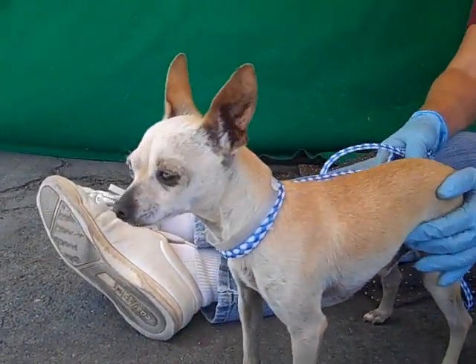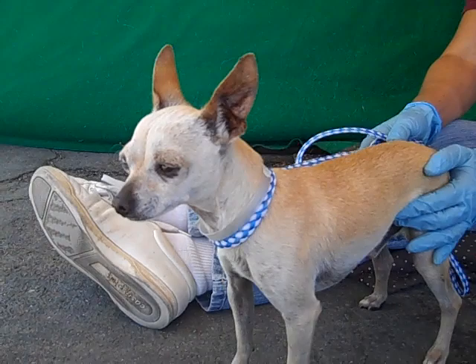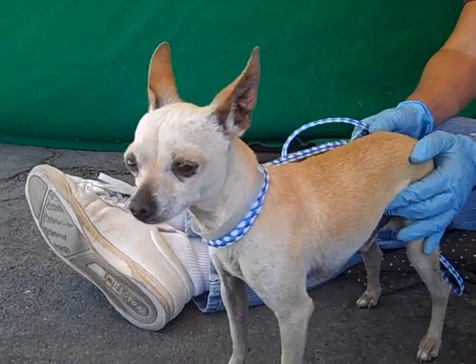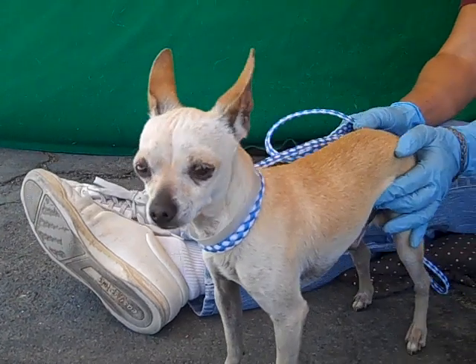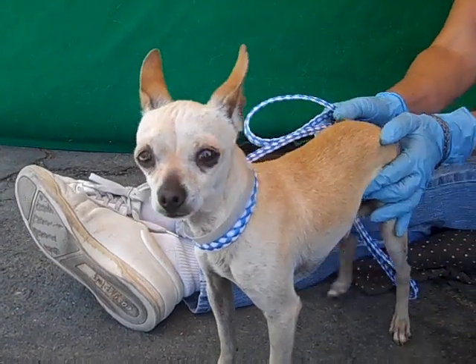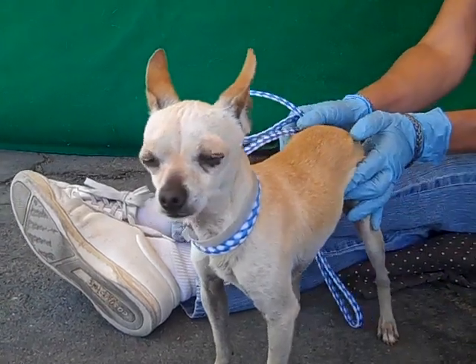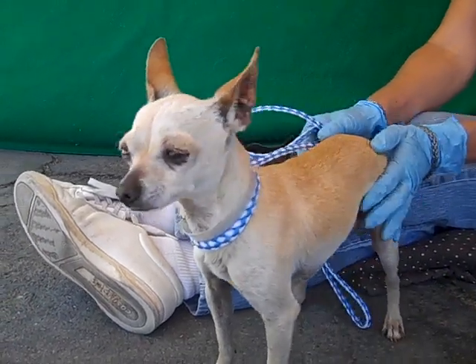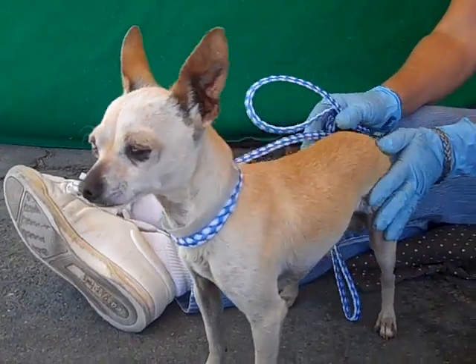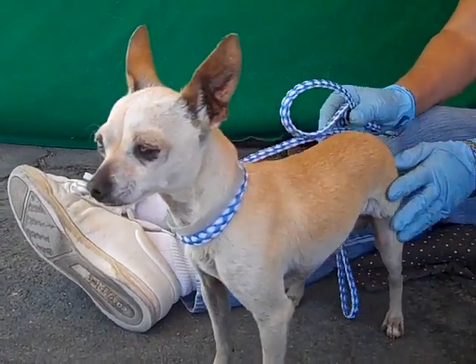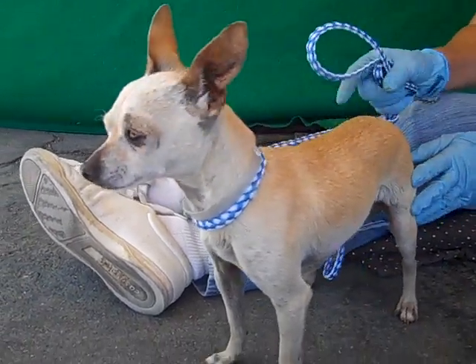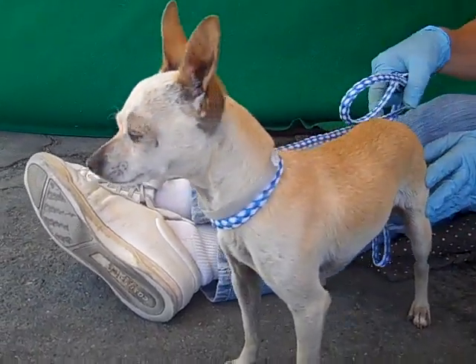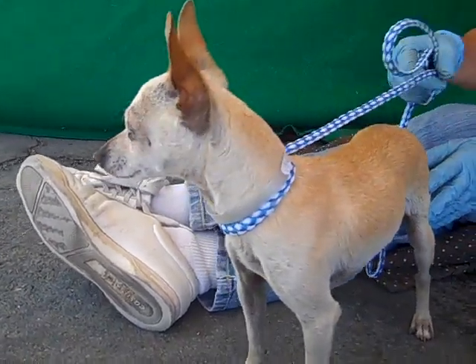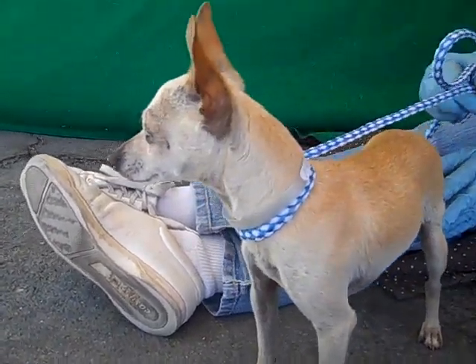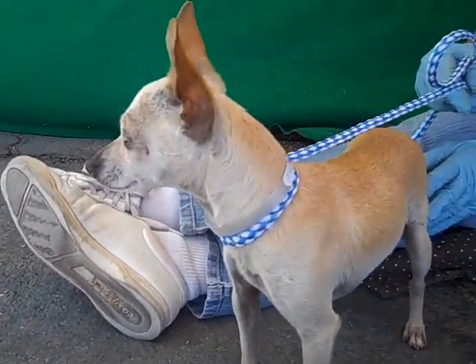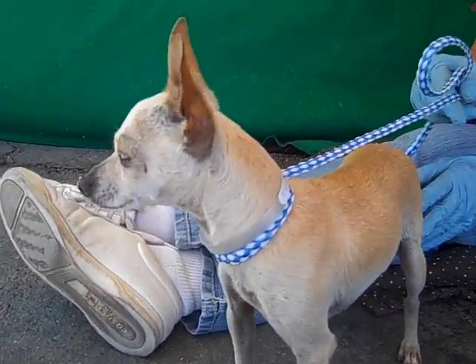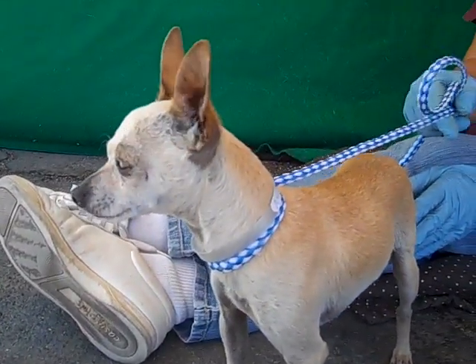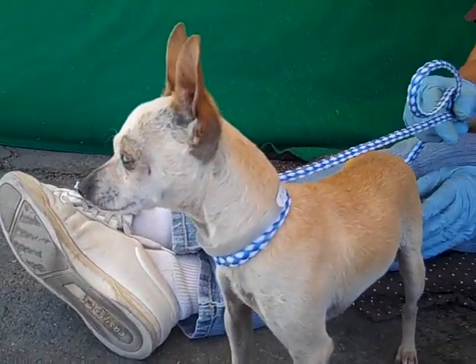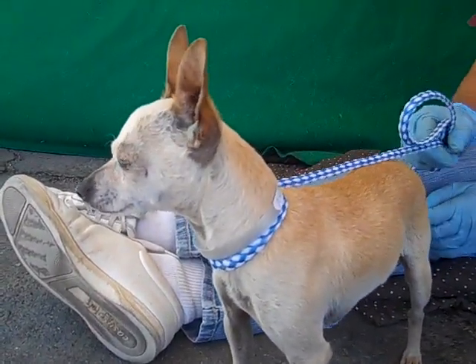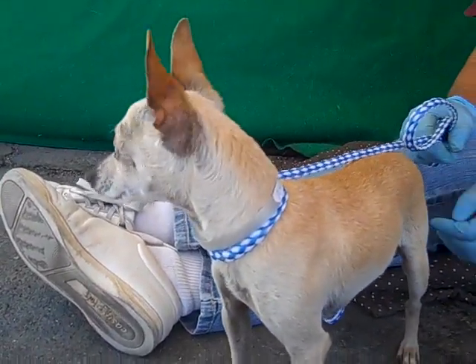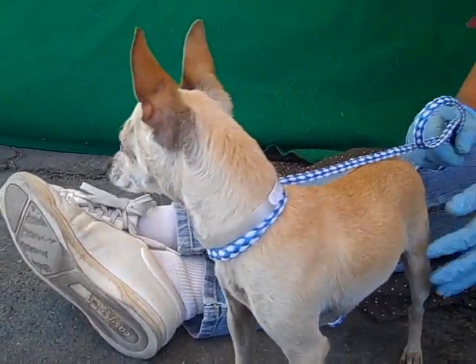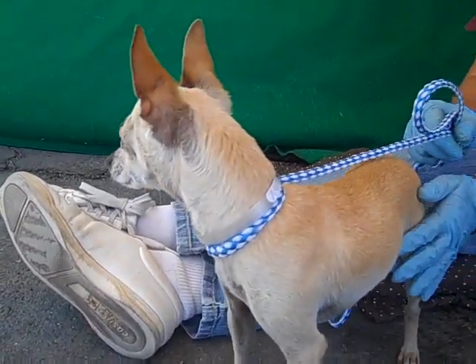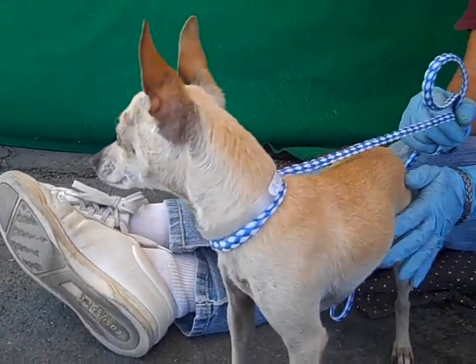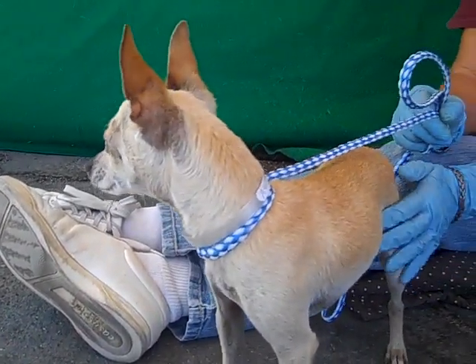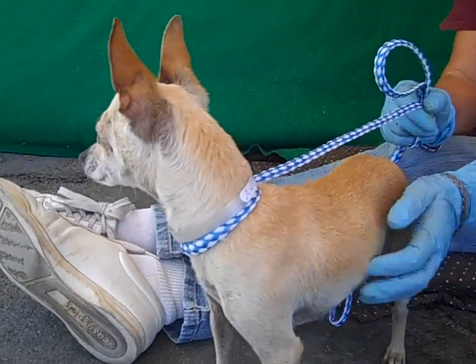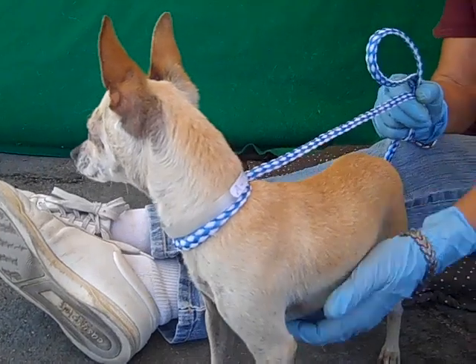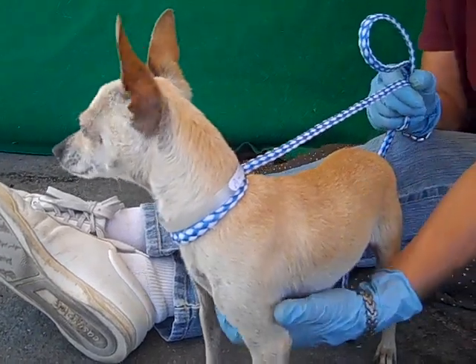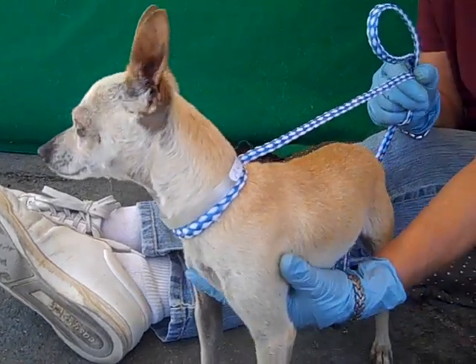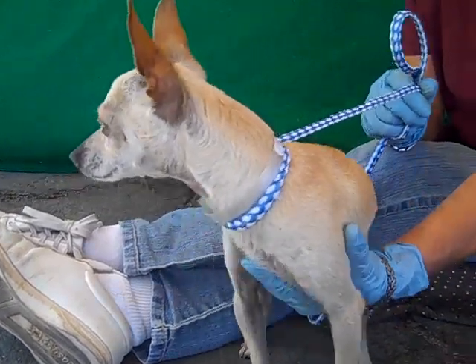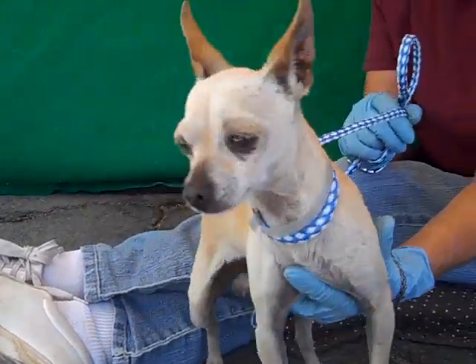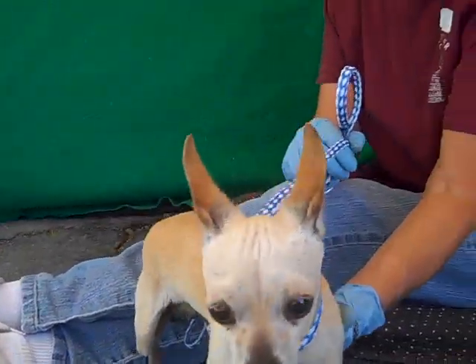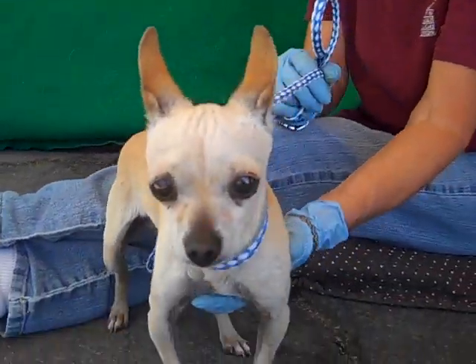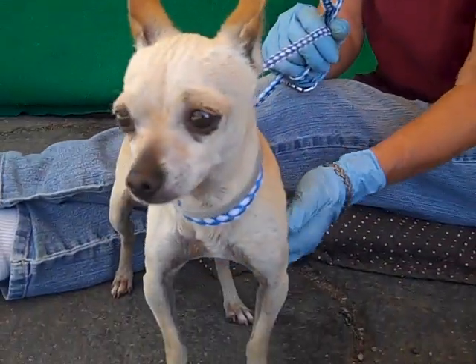He's teeny teeny tiny at the Baldwin Park Shelter. He's just adorable and you can take him home with you today. How's that, Paco?